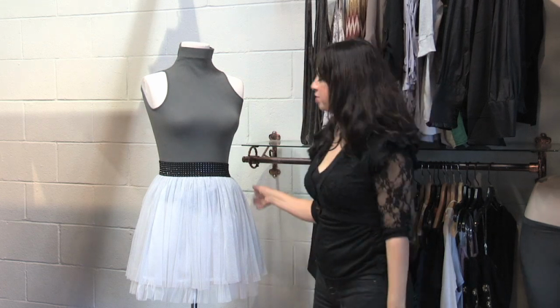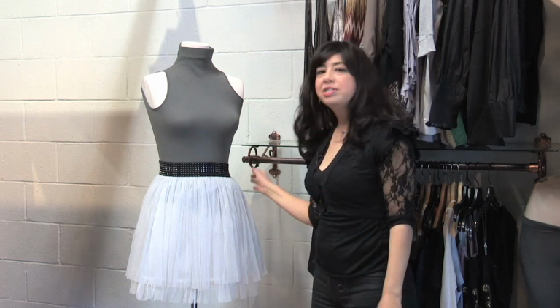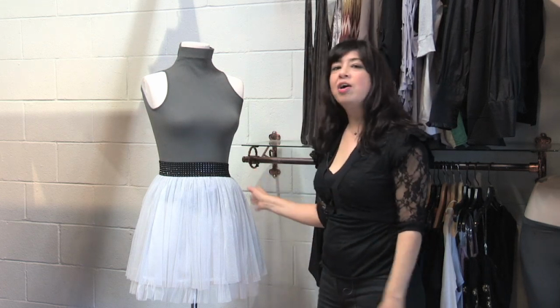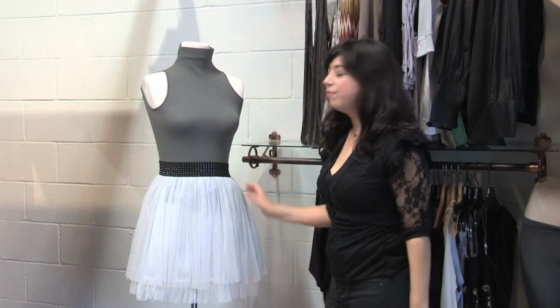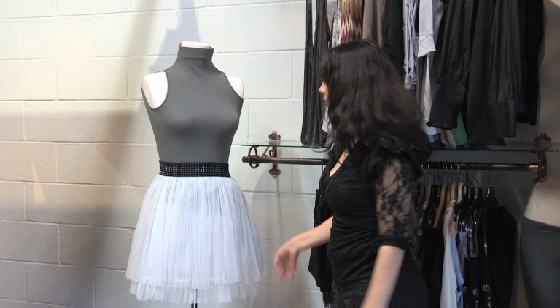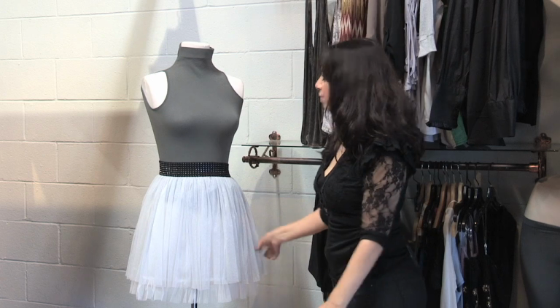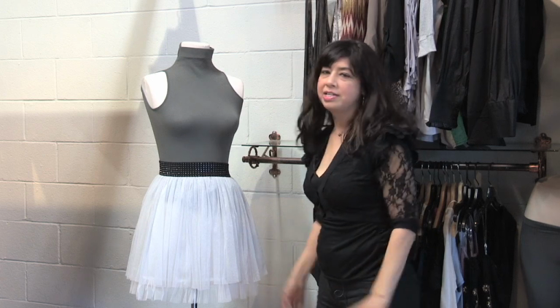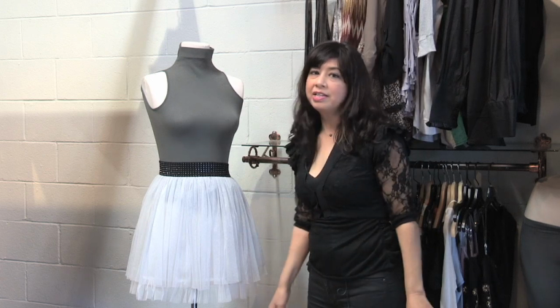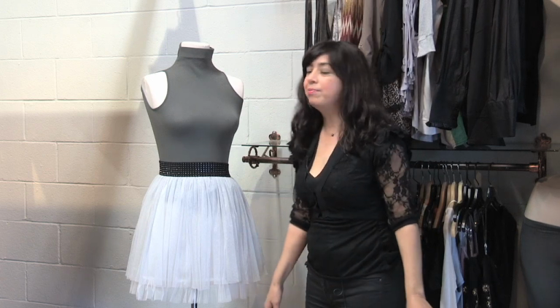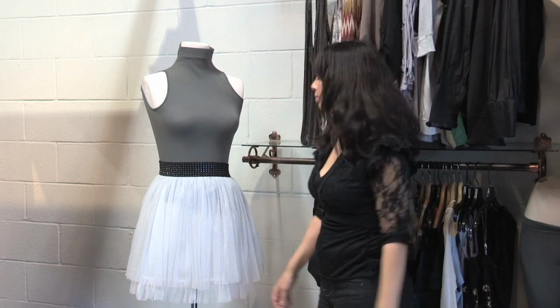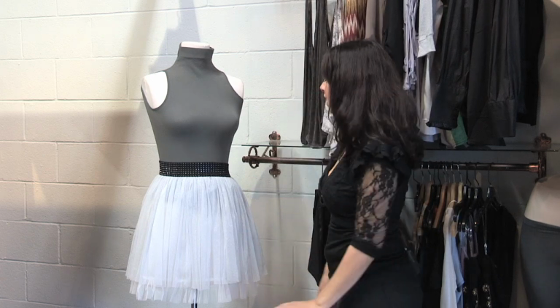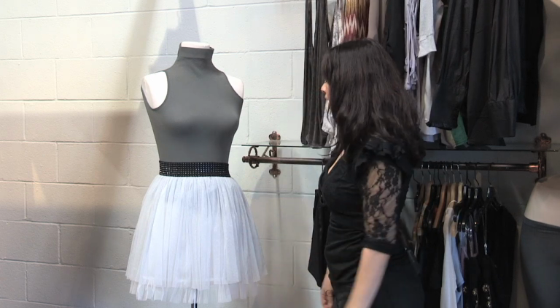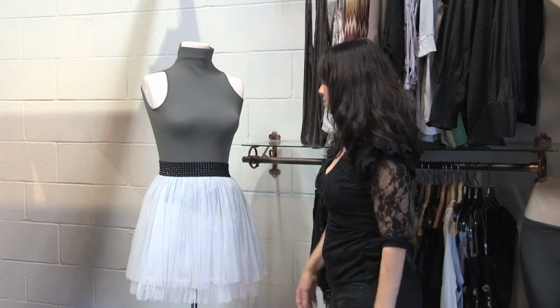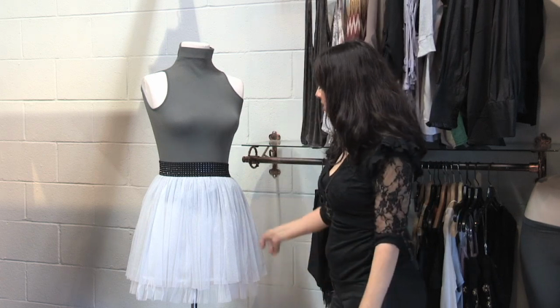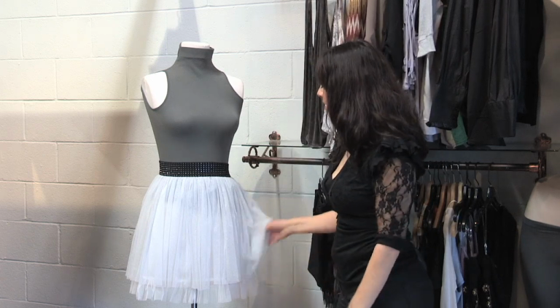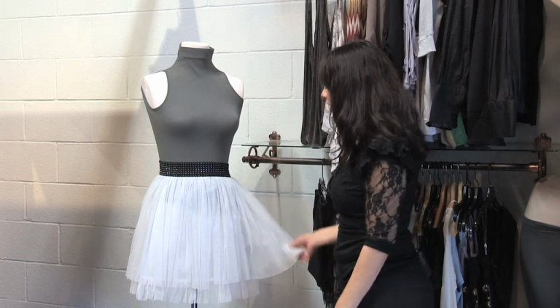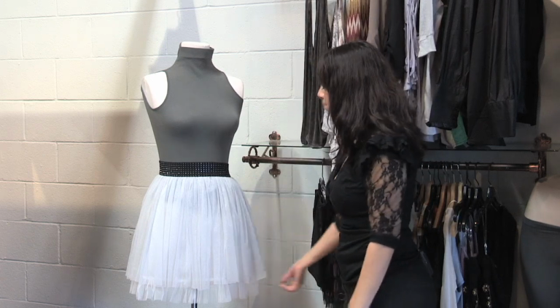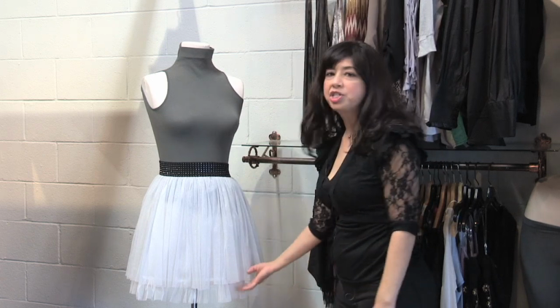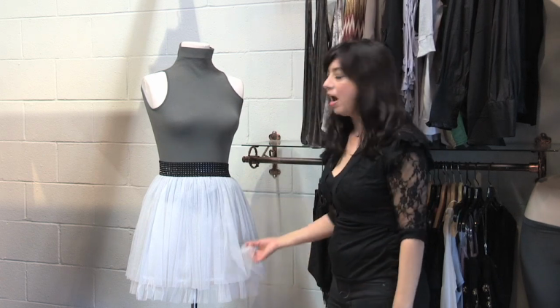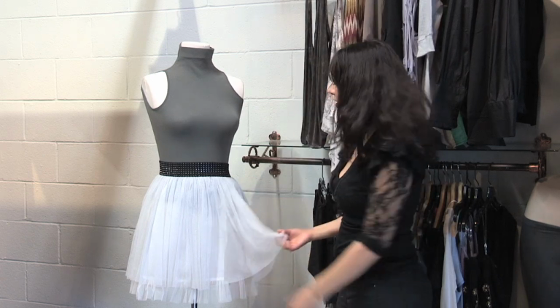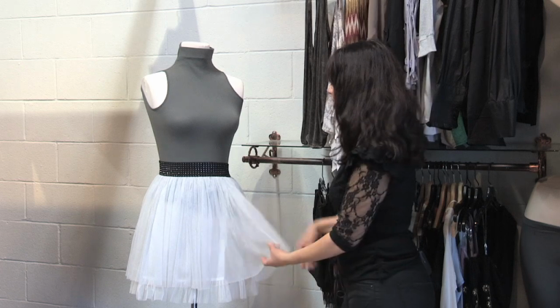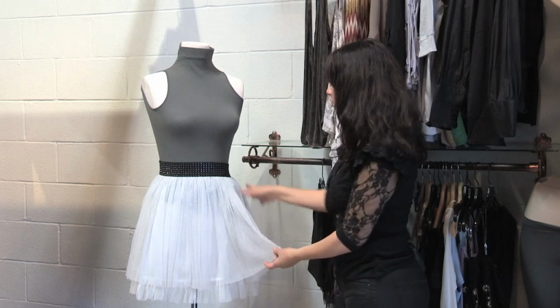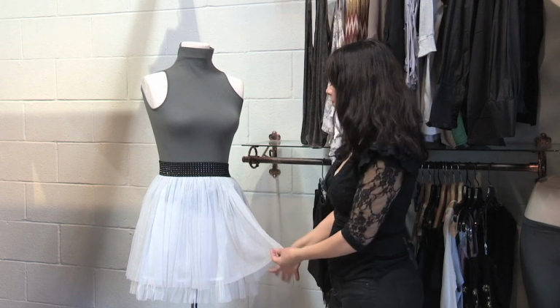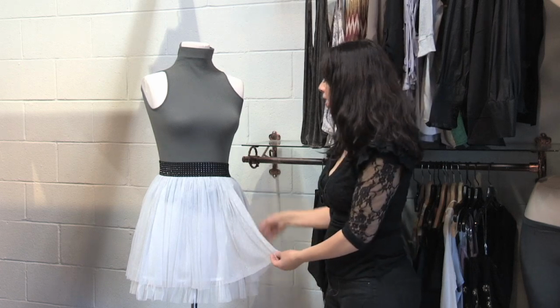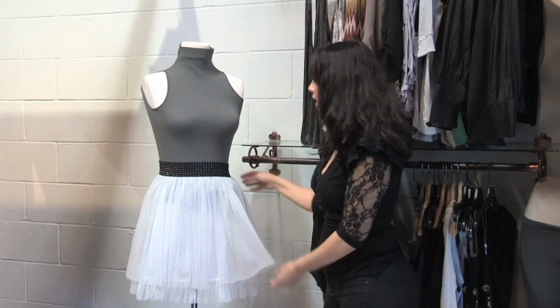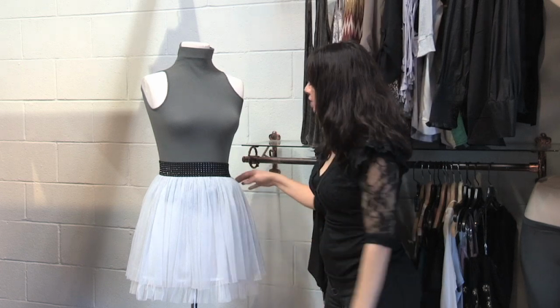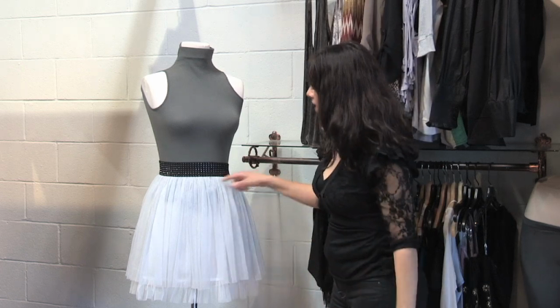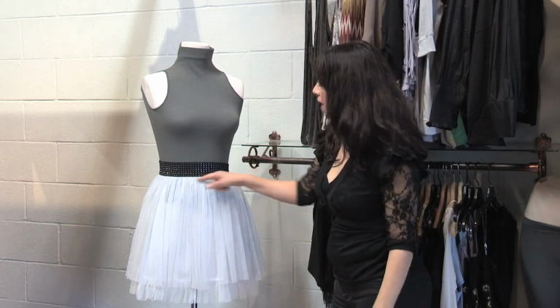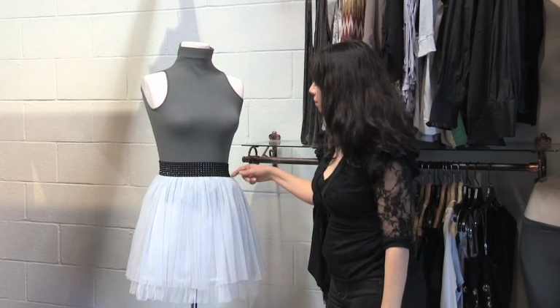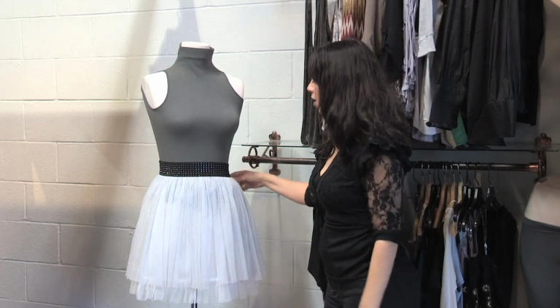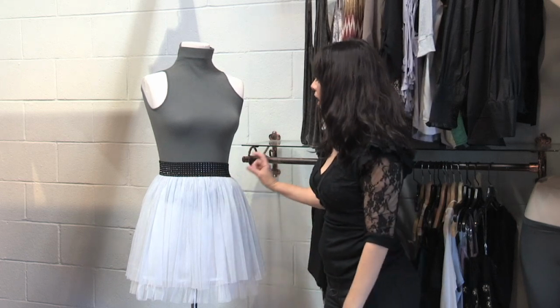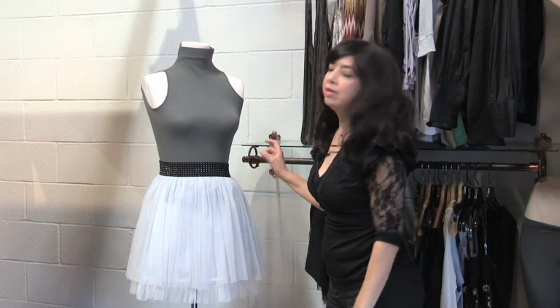What you want to do is start with a flowy fabric that doesn't cling. This is a nice mesh fabric that flows away from the body — you can see it is gathered and flared.